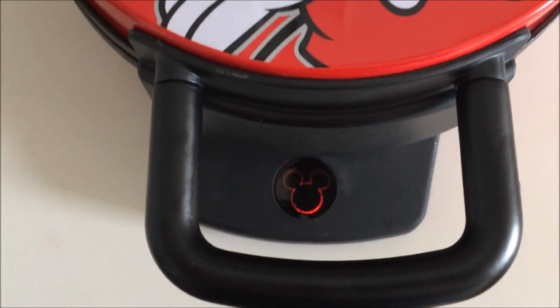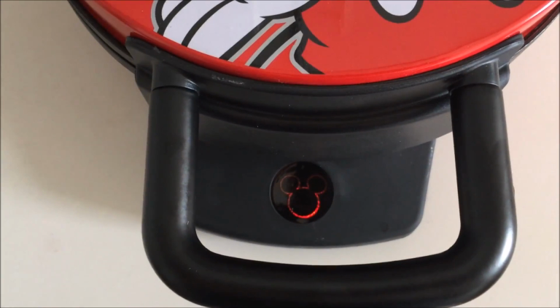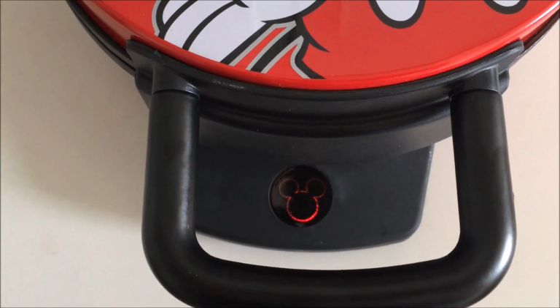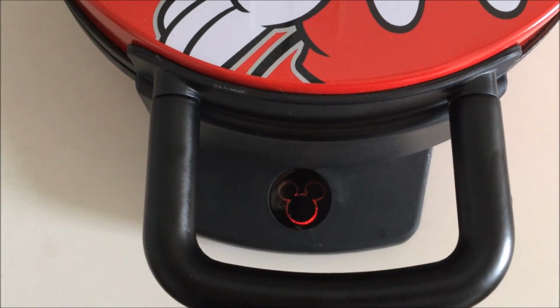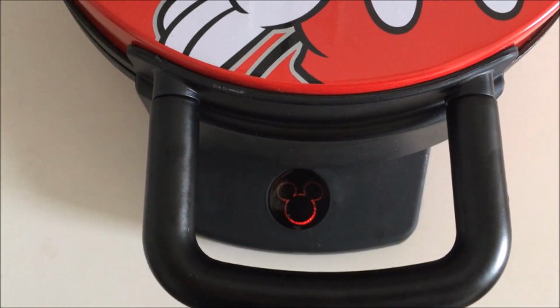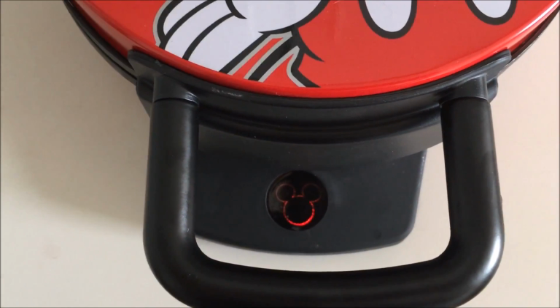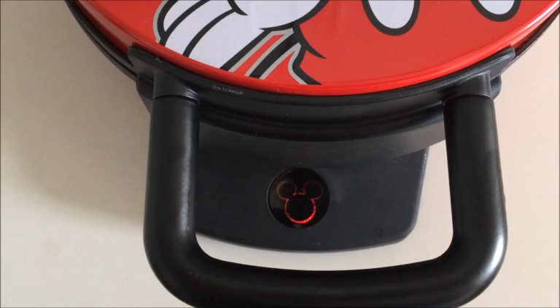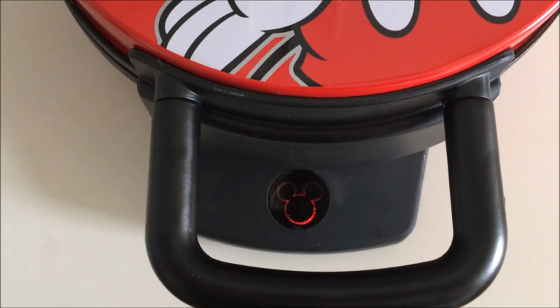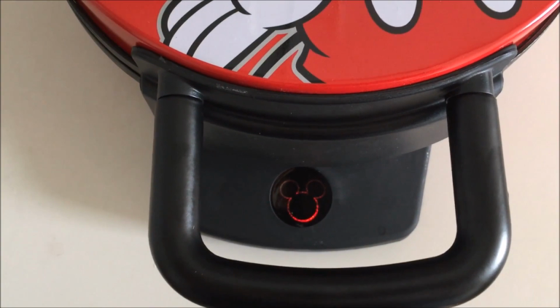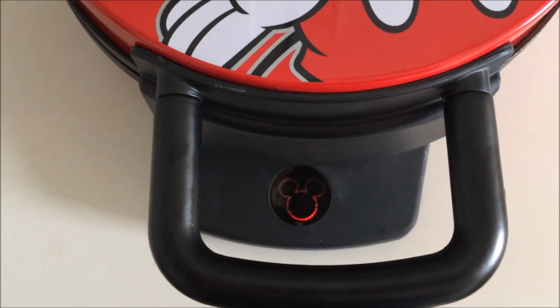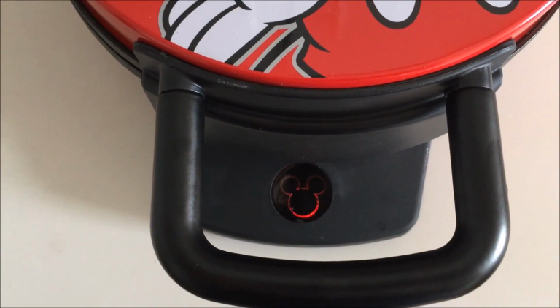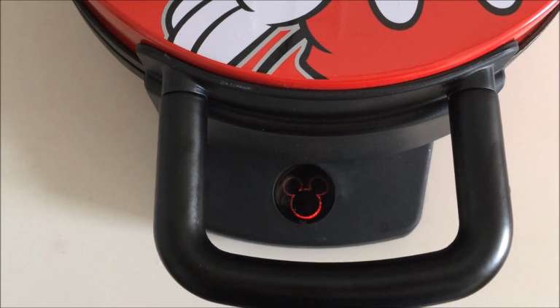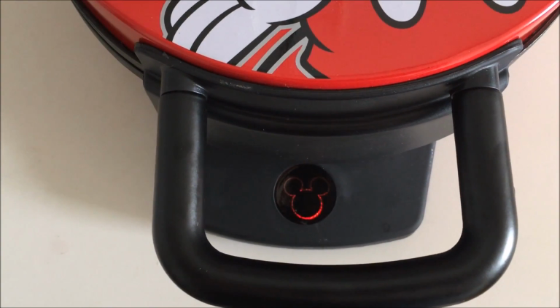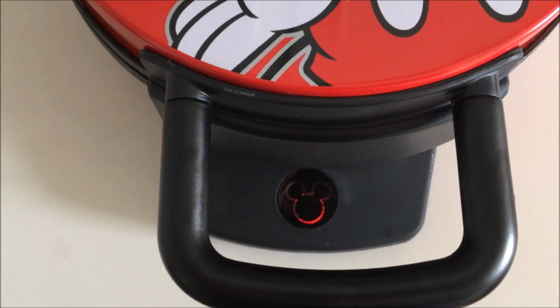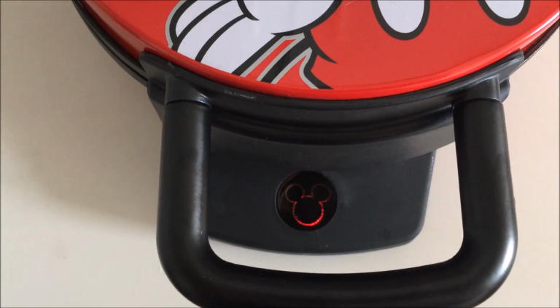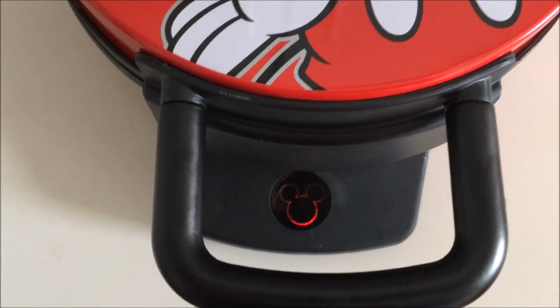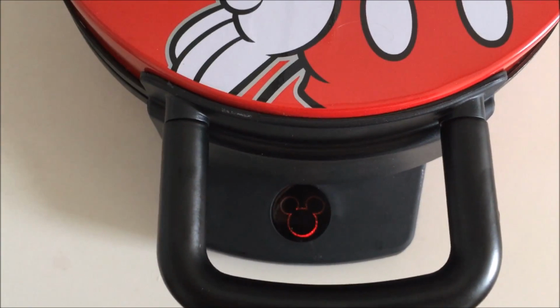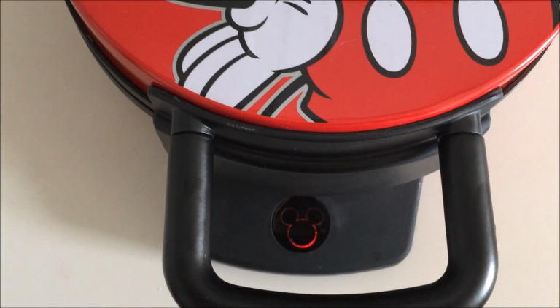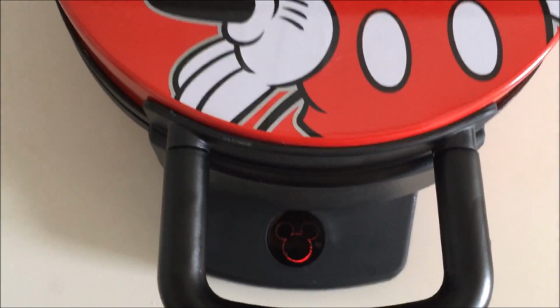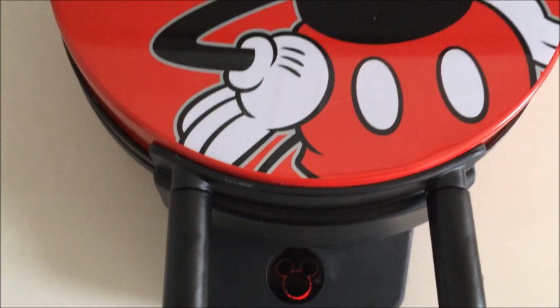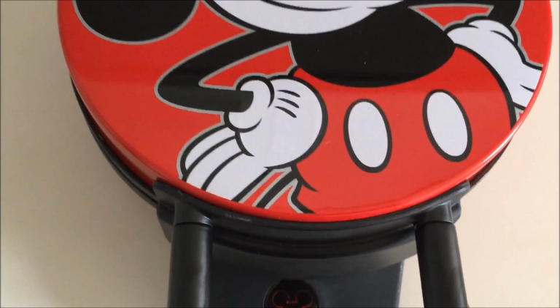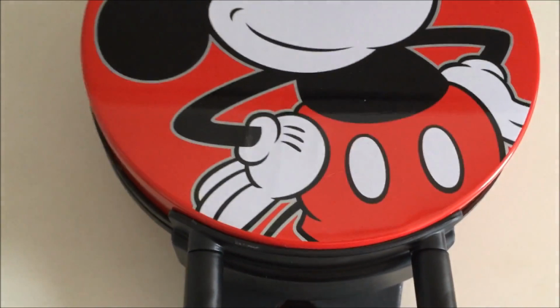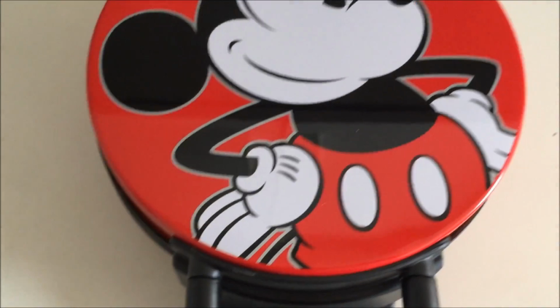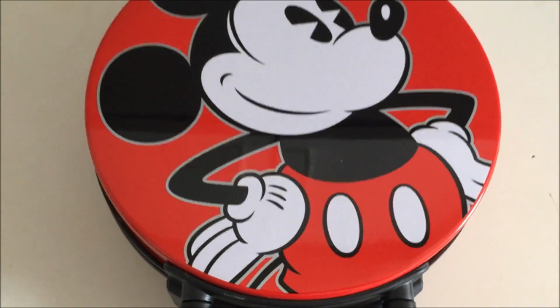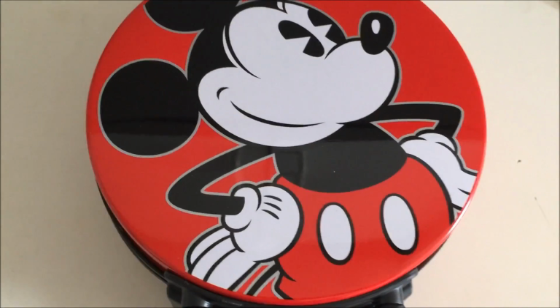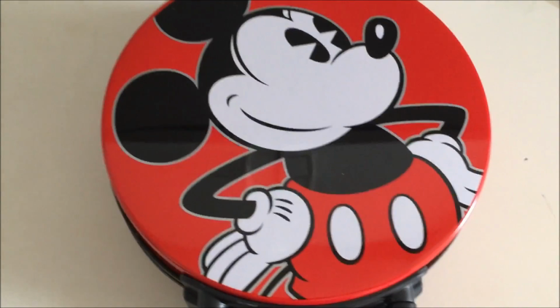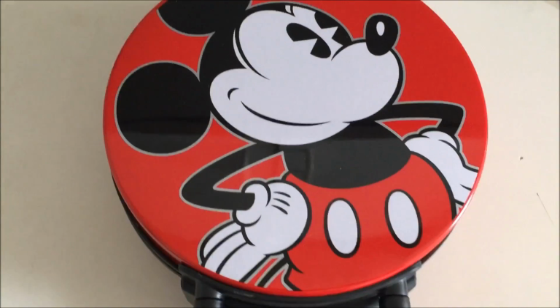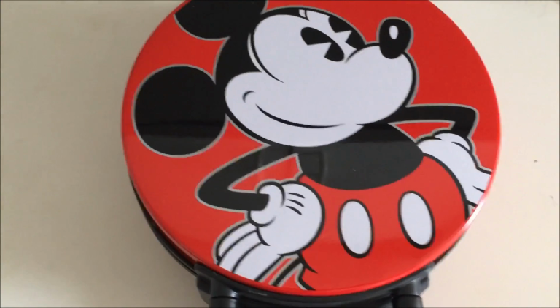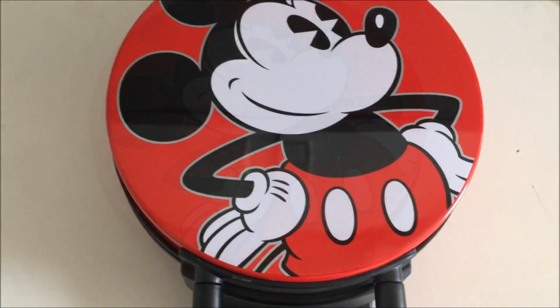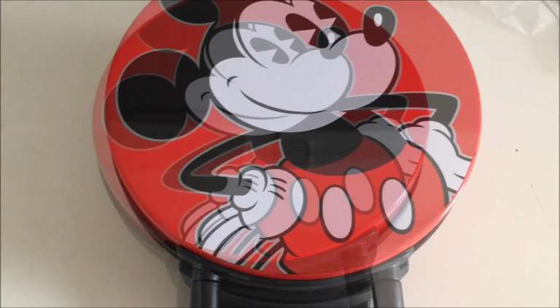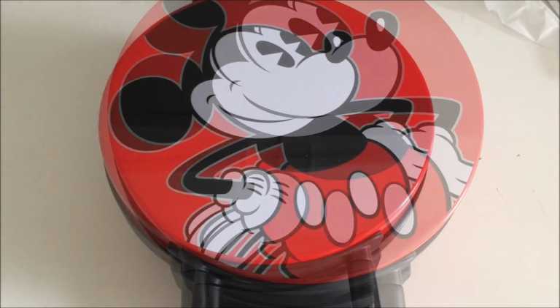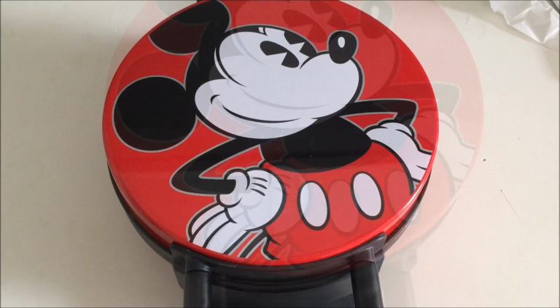So this light is not an indicator light — it doesn't tell you when the waffles are done, it simply tells you when the machine is on and plugged in. So right now it is heating up. It says it takes about three to five minutes to heat, so I'm going to time it and see how long before we put our batter in.